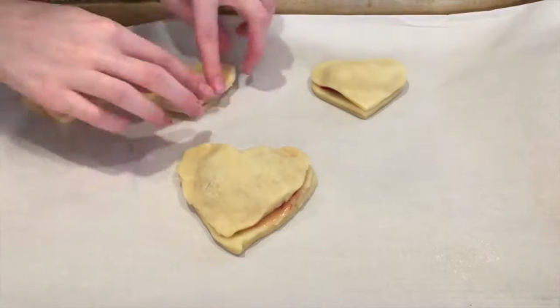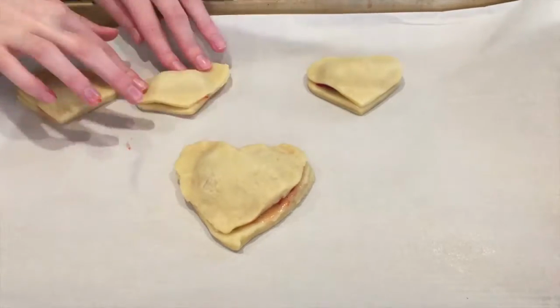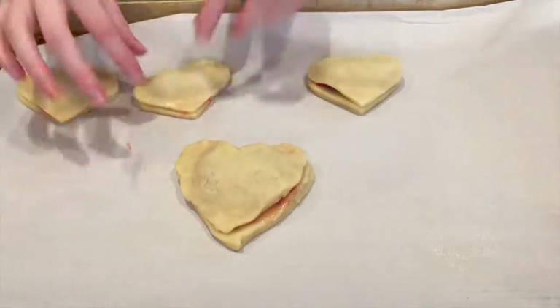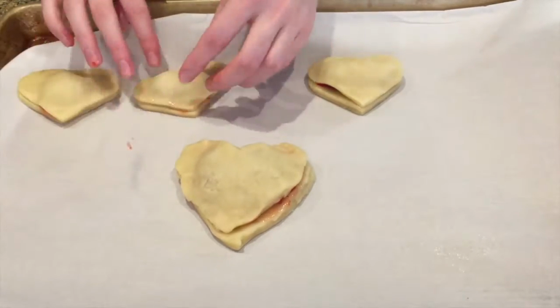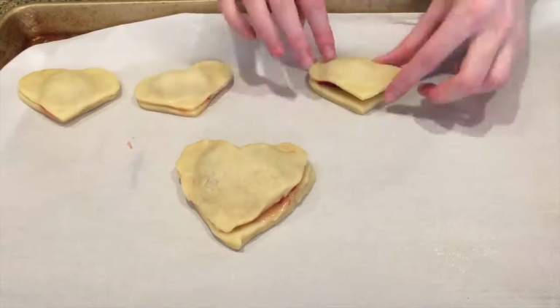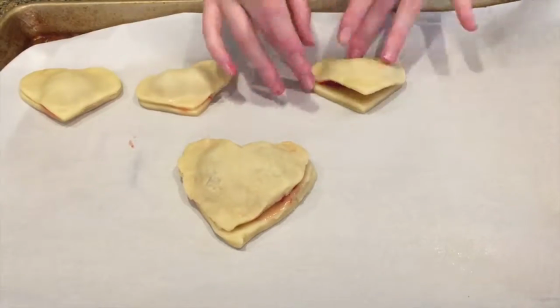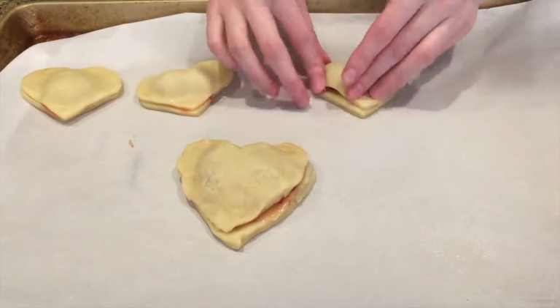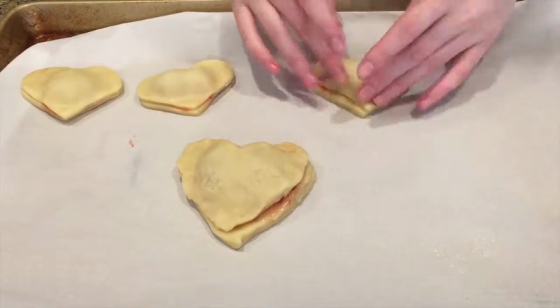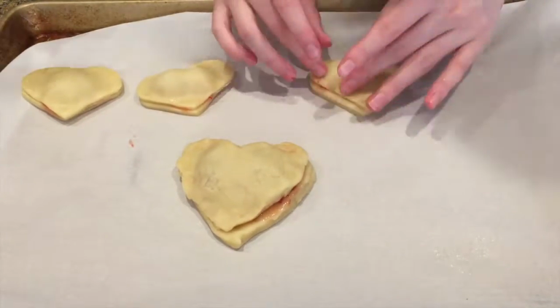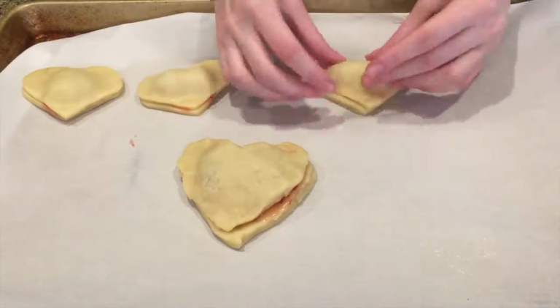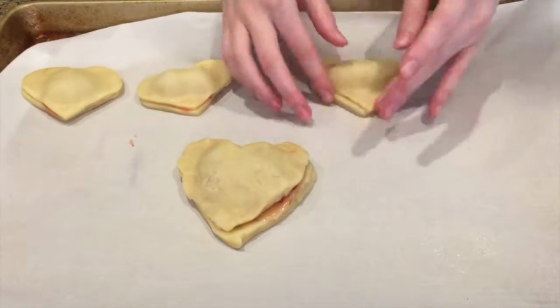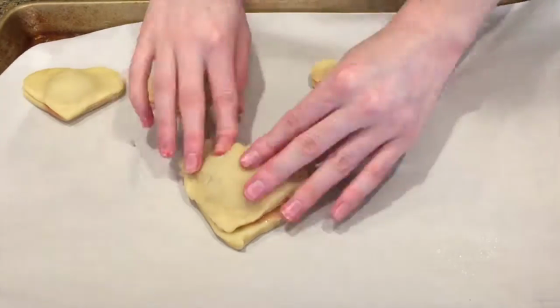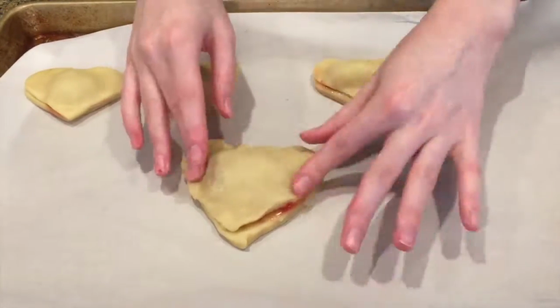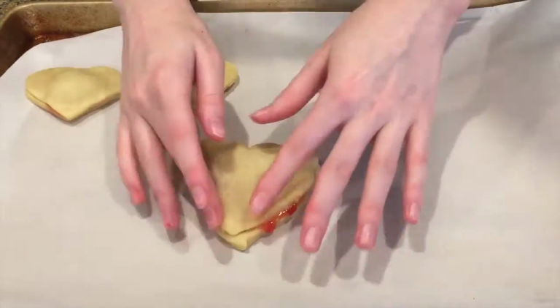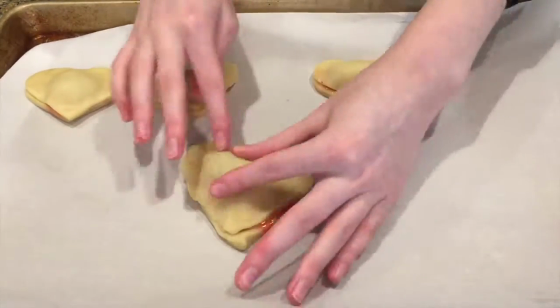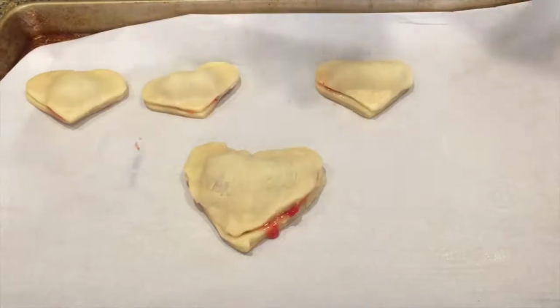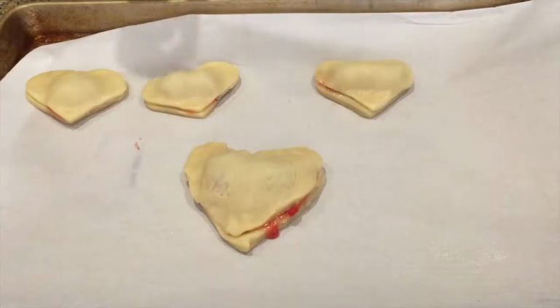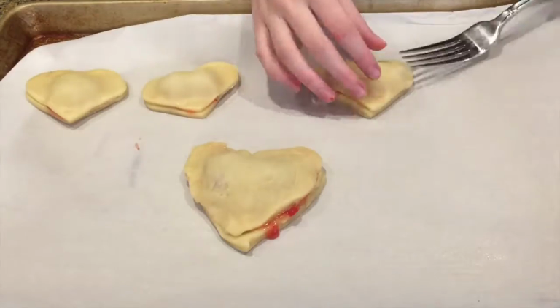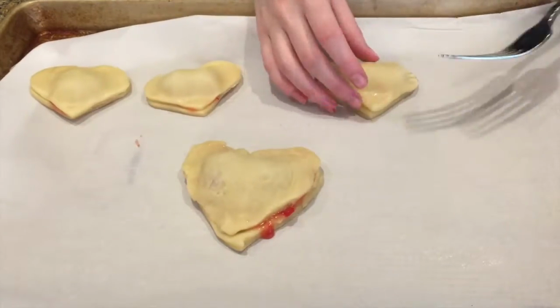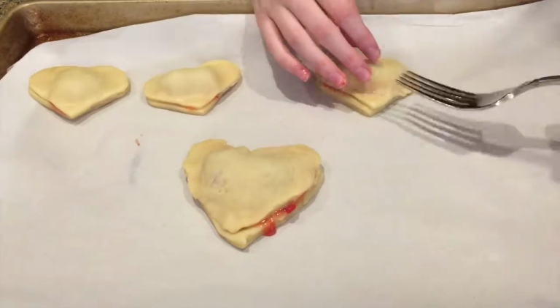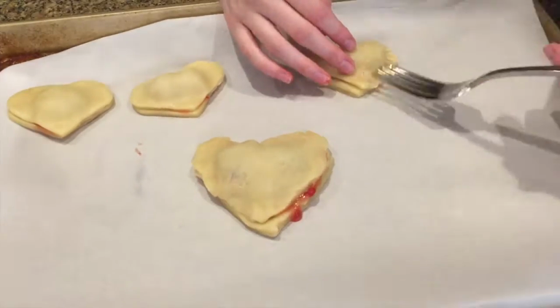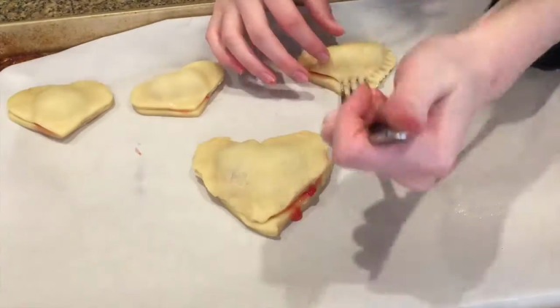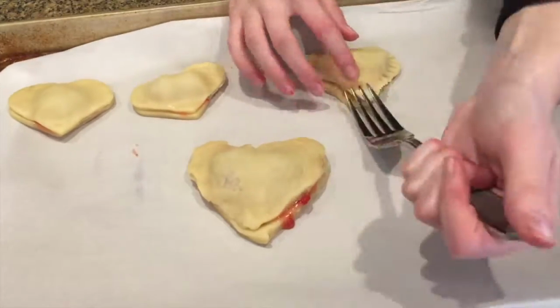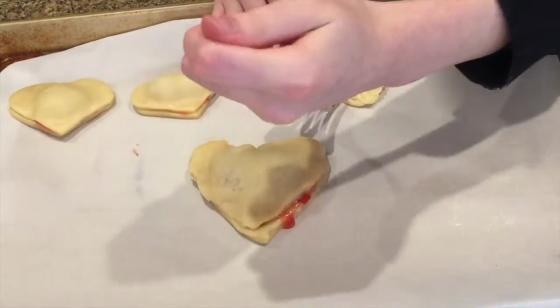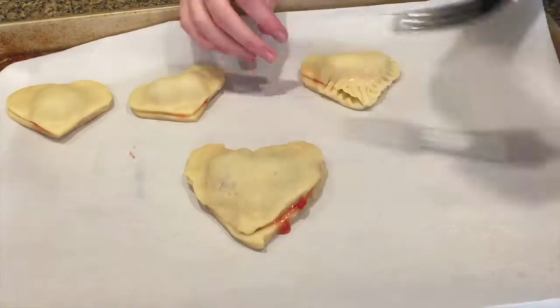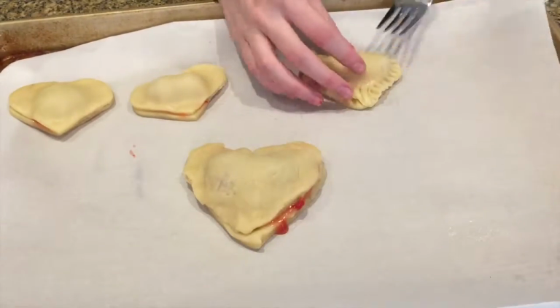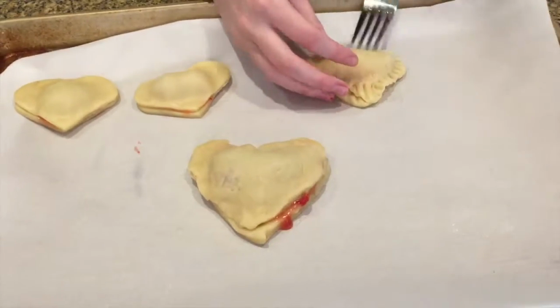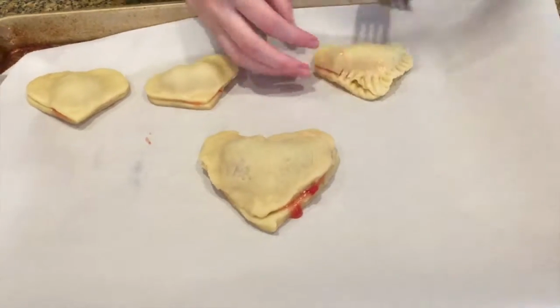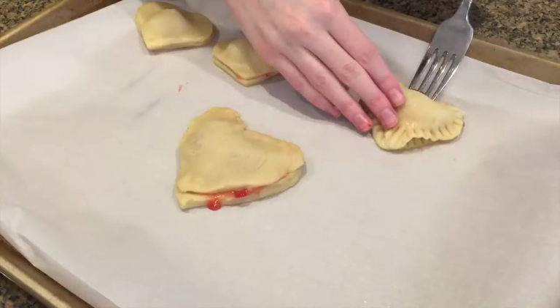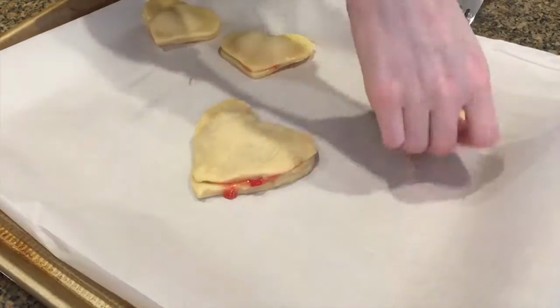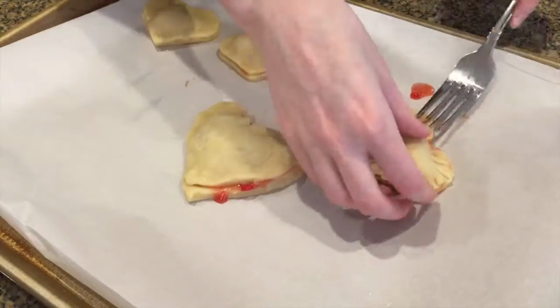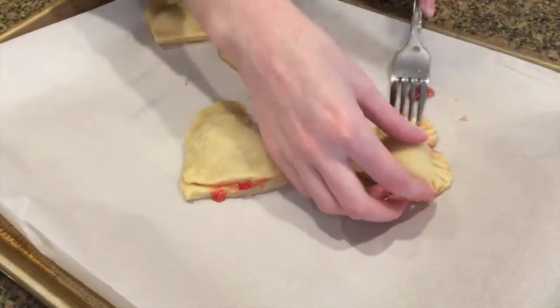Then seal them together with your fingers, and then start using a fork to seal it together even more.